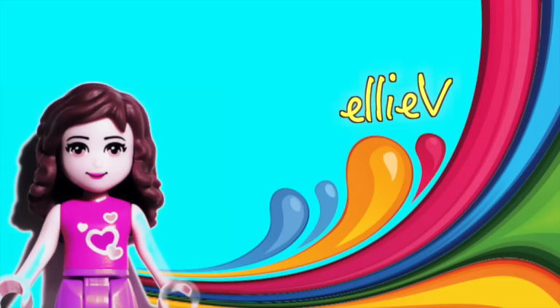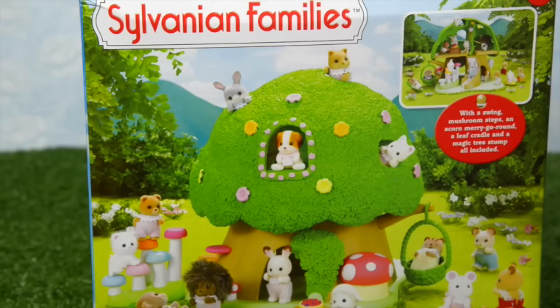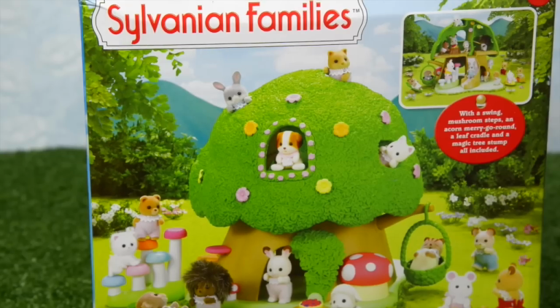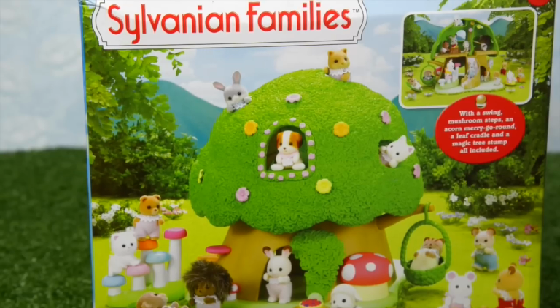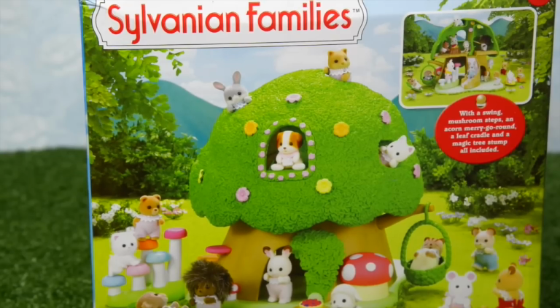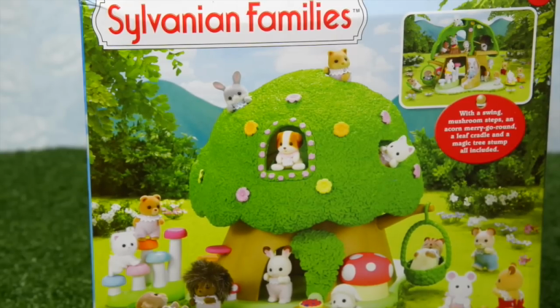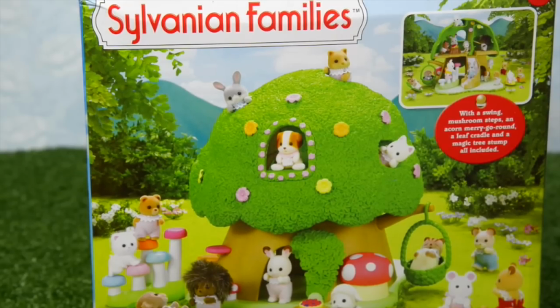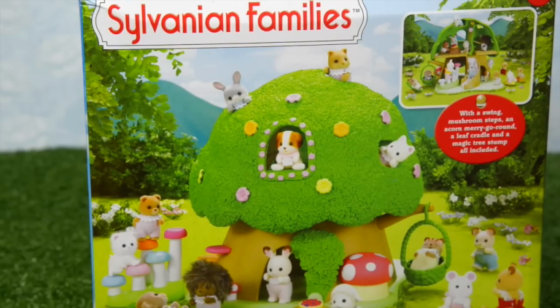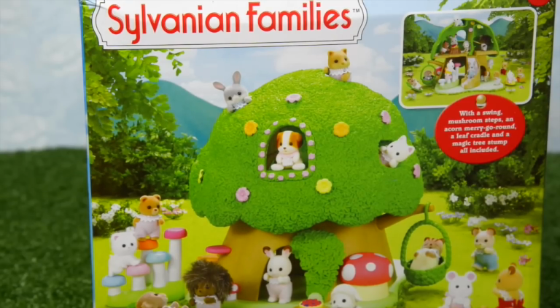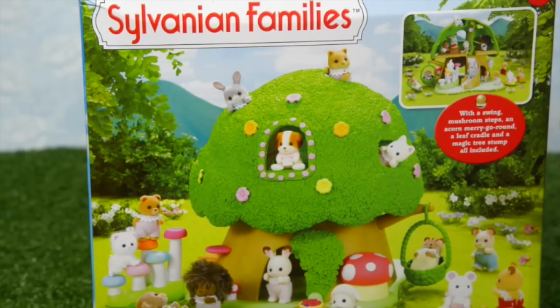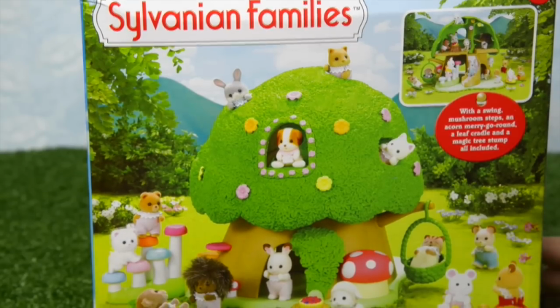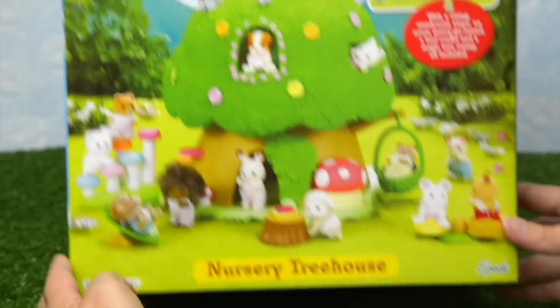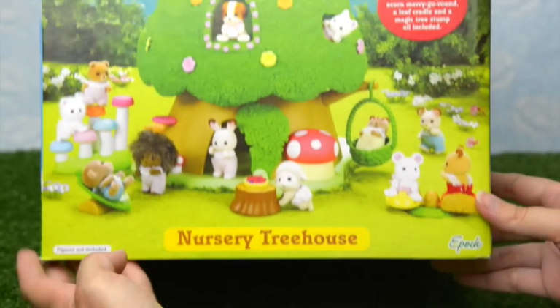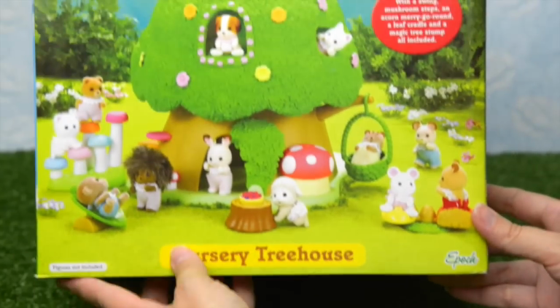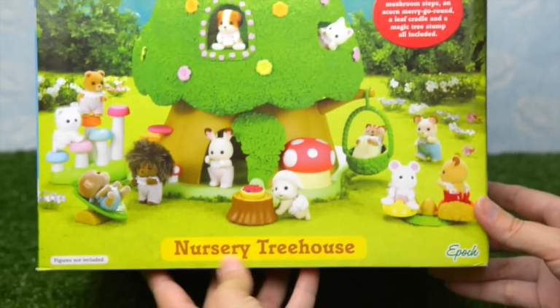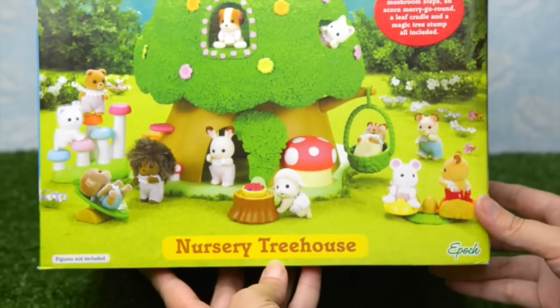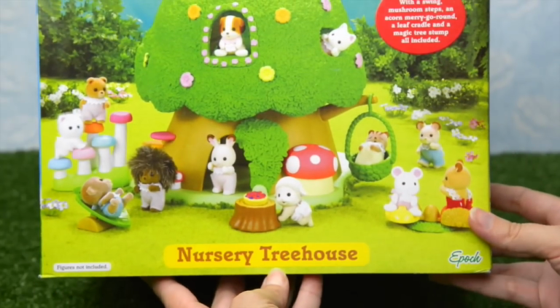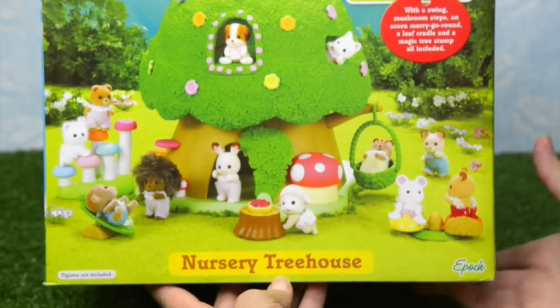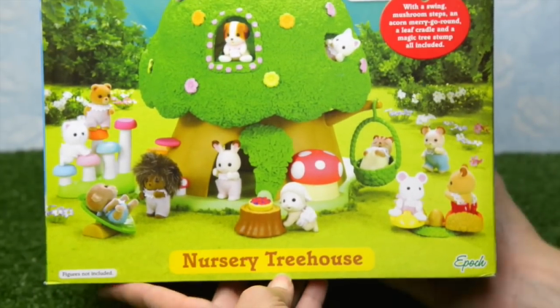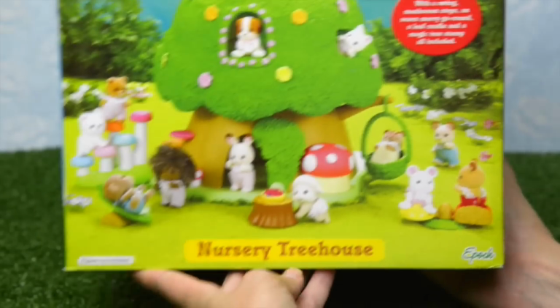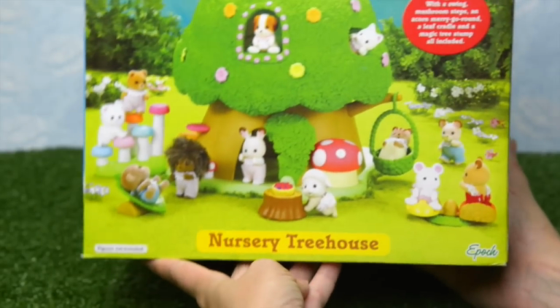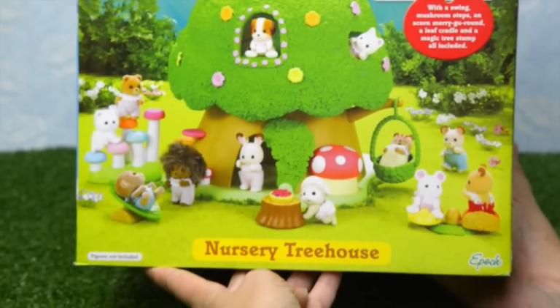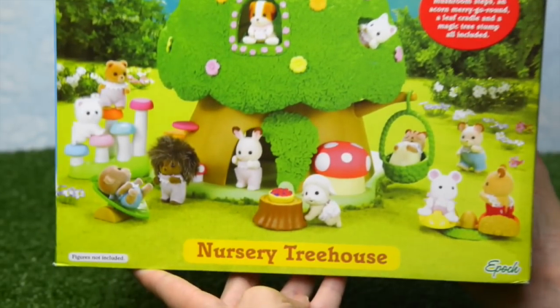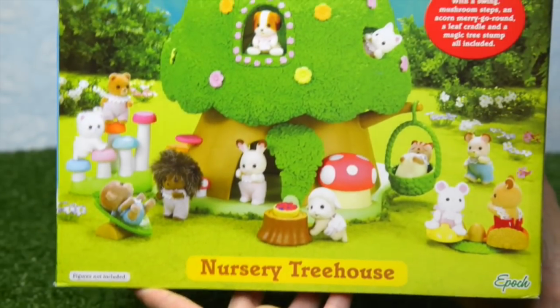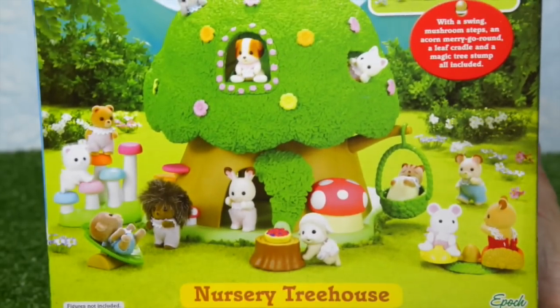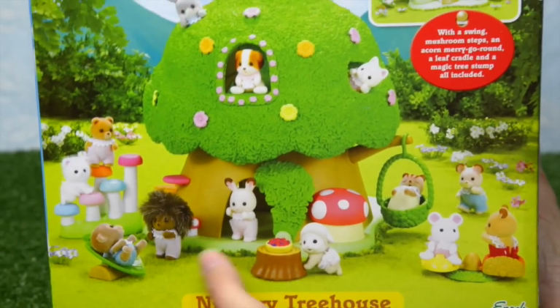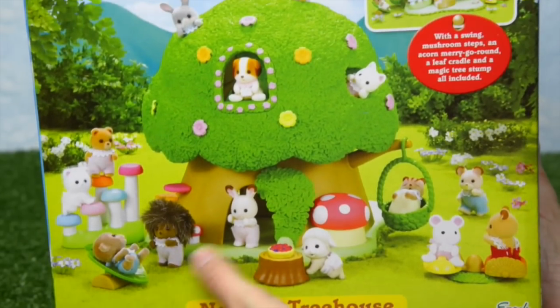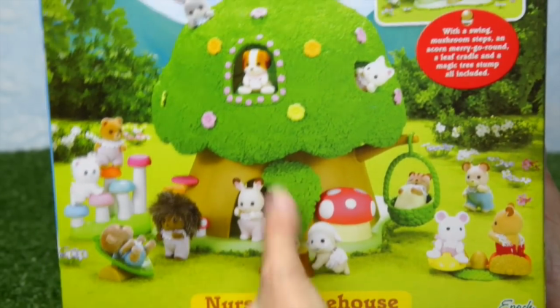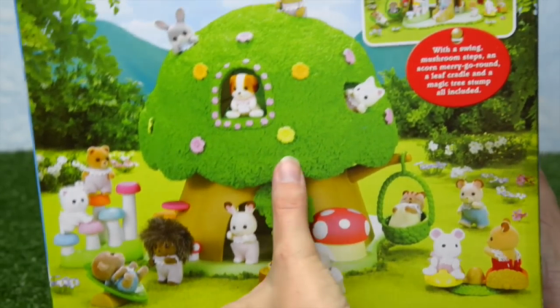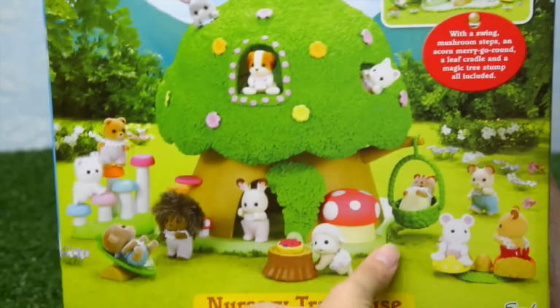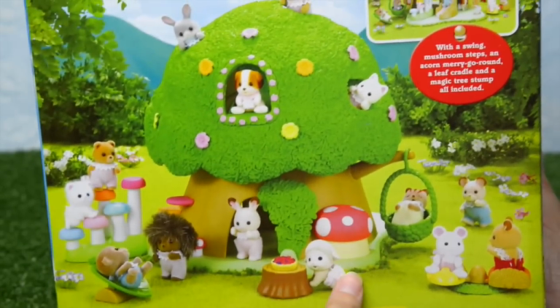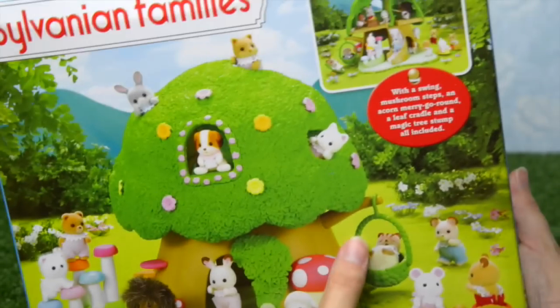Hello and welcome to LEV Toys. The poor little nursery critters work so hard in their nursery school that they need to go out and play in the nursery treehouse. So we're going to unbox it today and look at all these cute little critters.